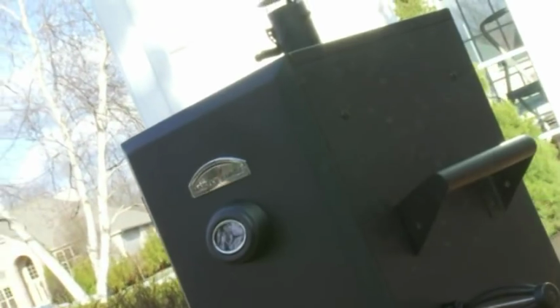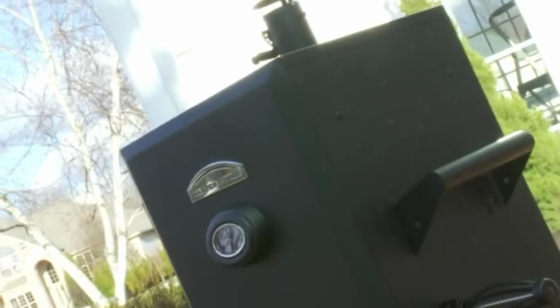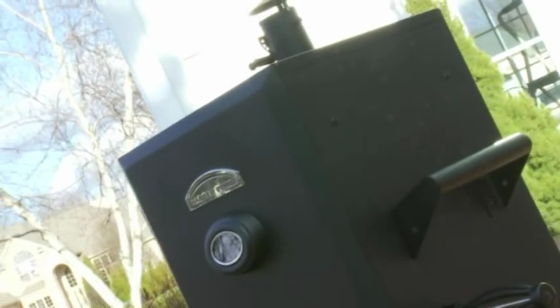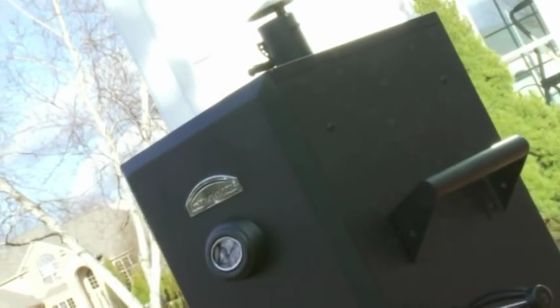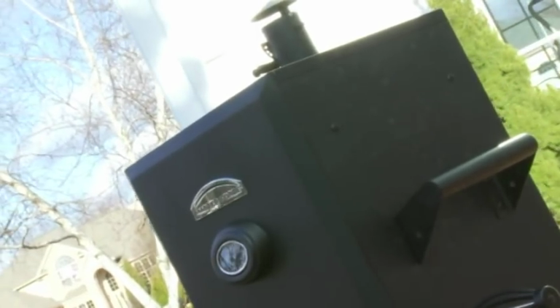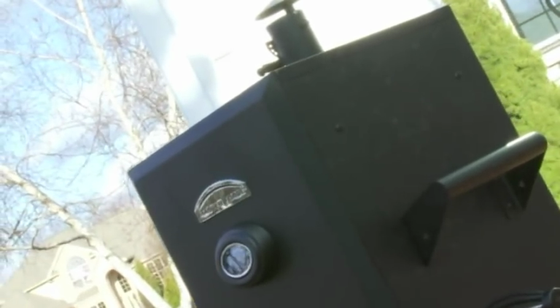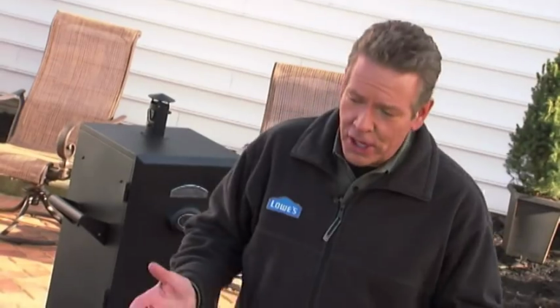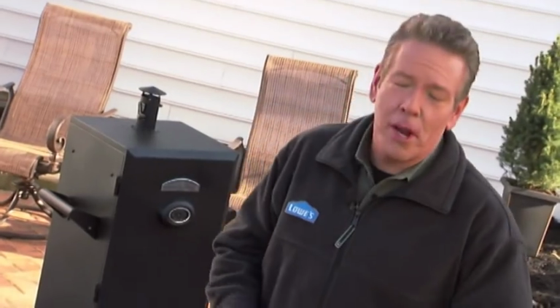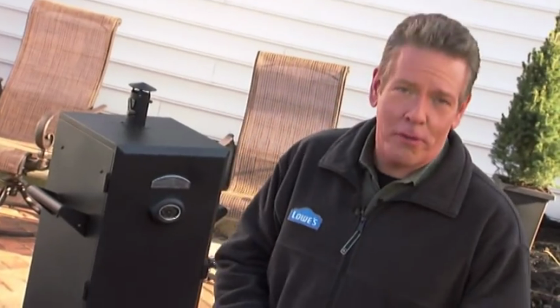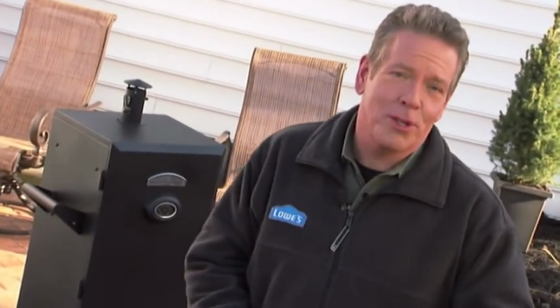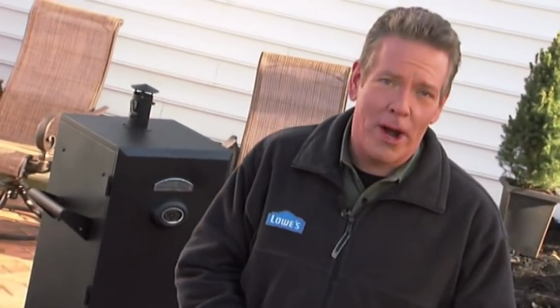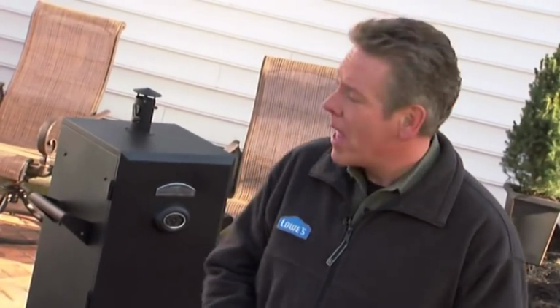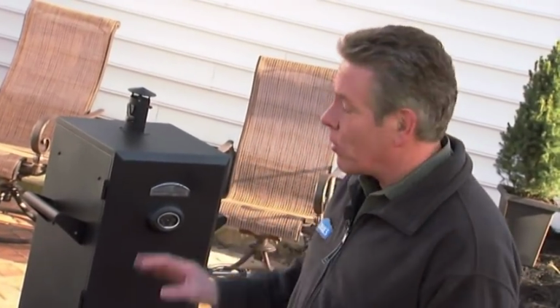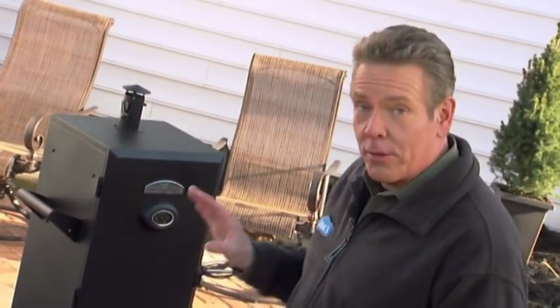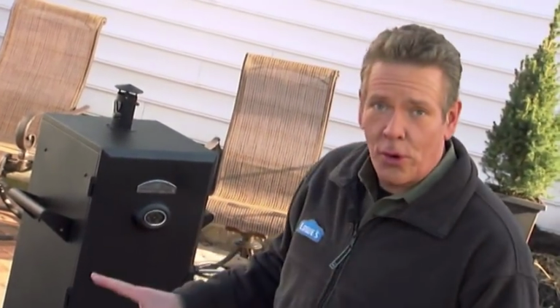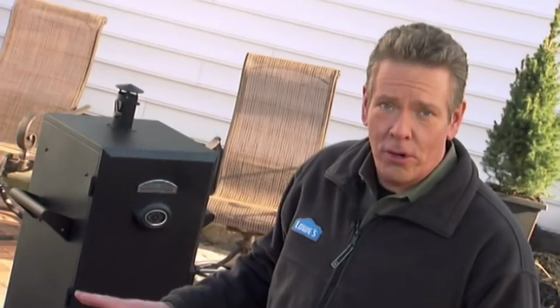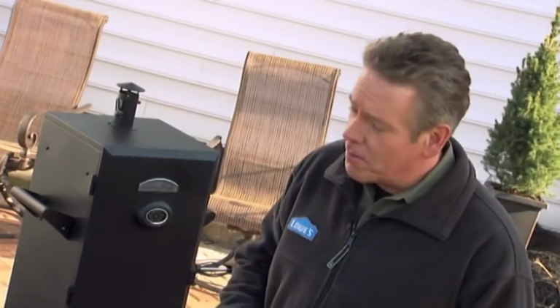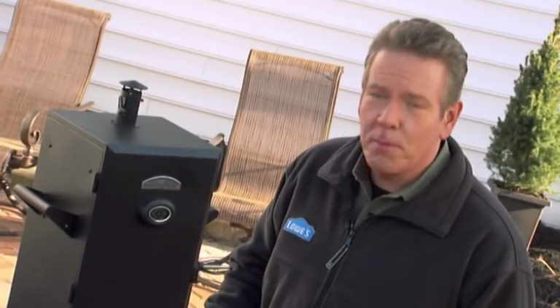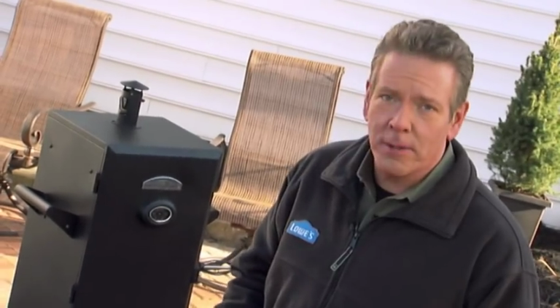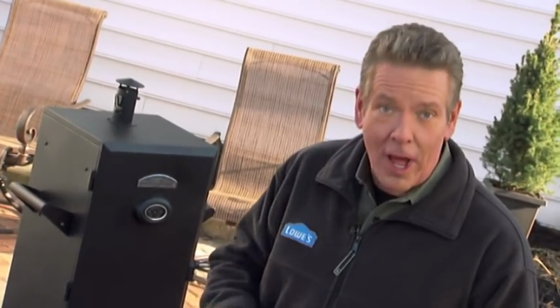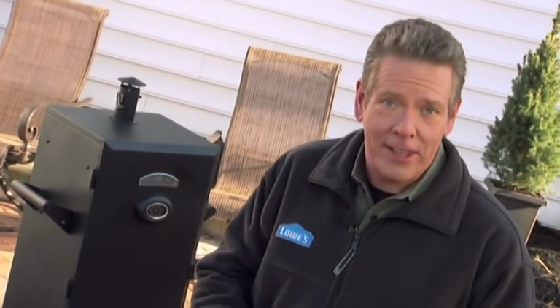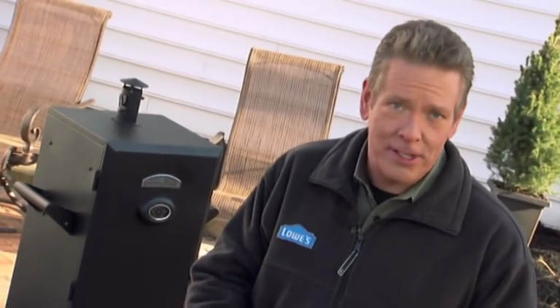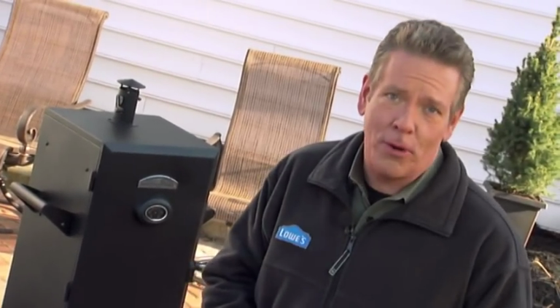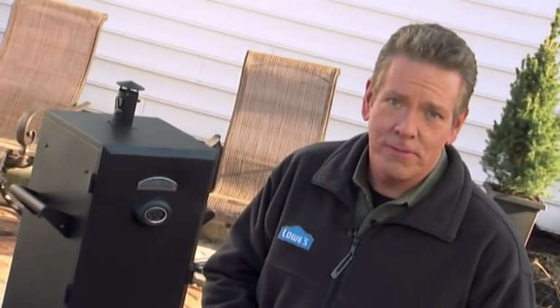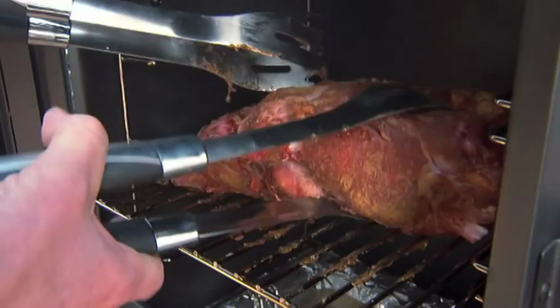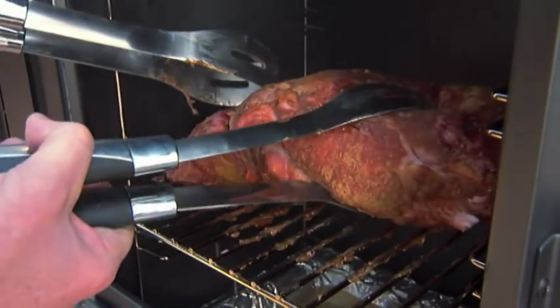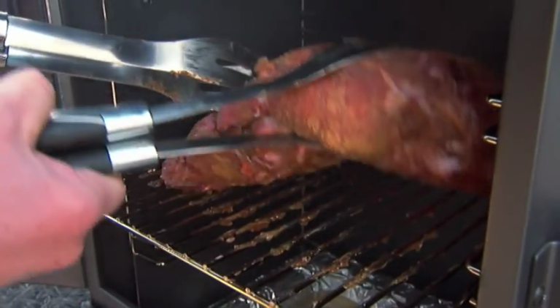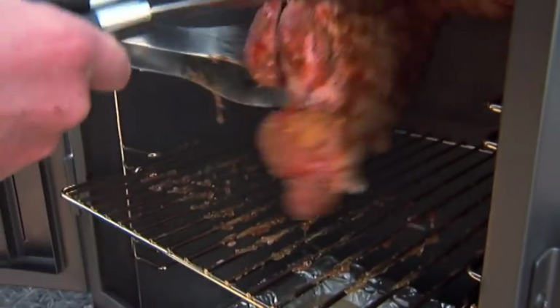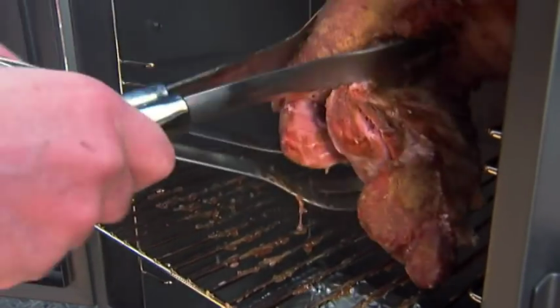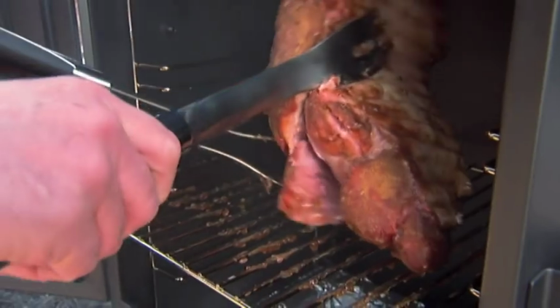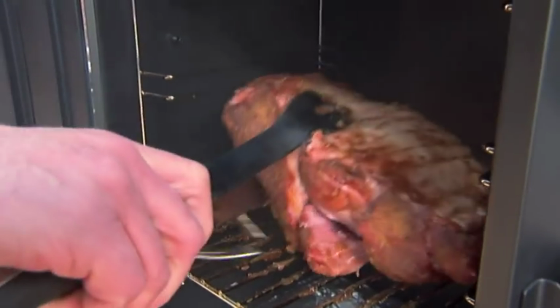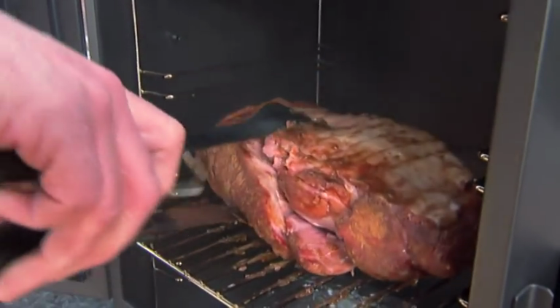Now just let the meat cook and check the temperature every once in a while. You want to keep the door closed as much as possible to lock in the heat and smoke. Cook the pork for about two hours on the first side before flipping.